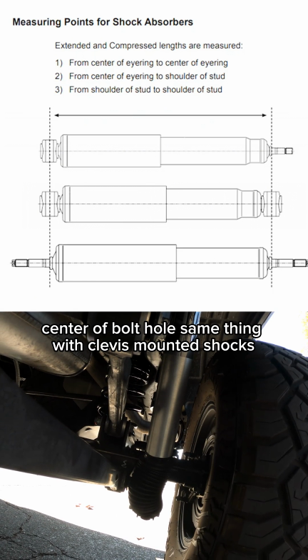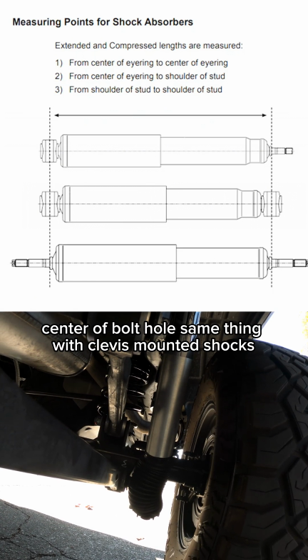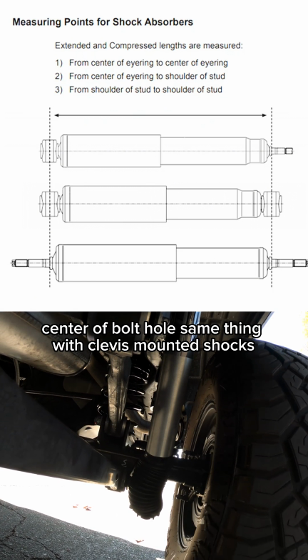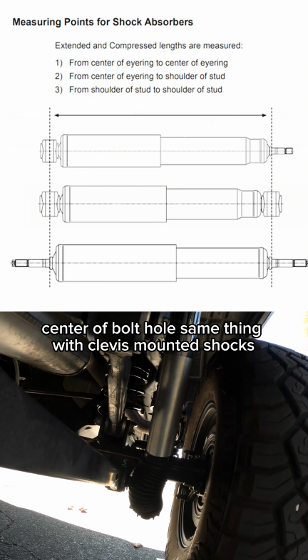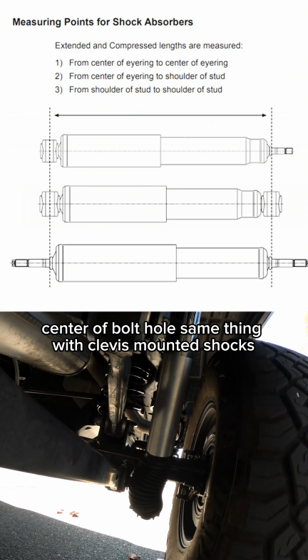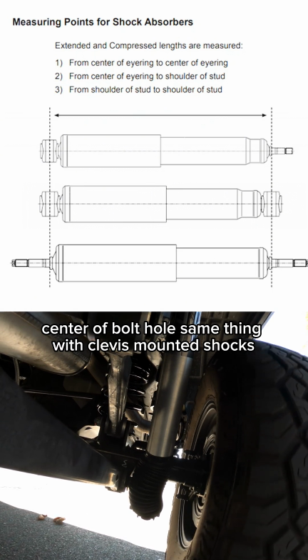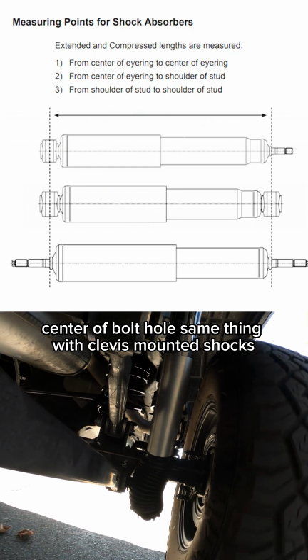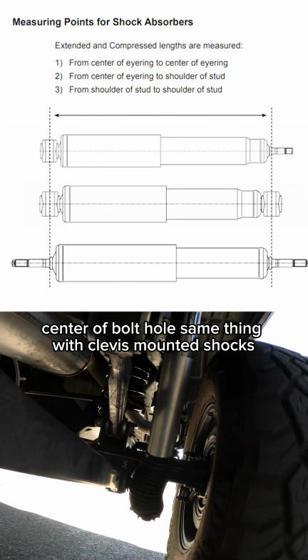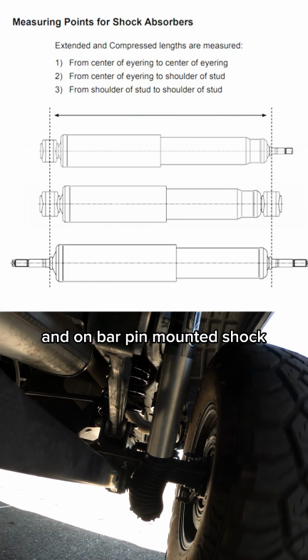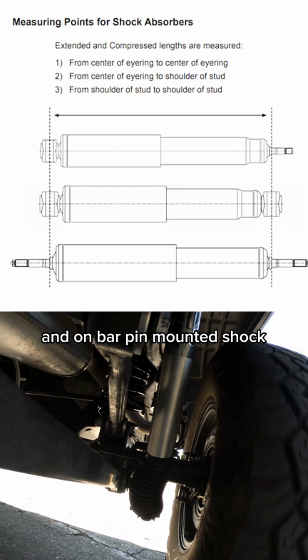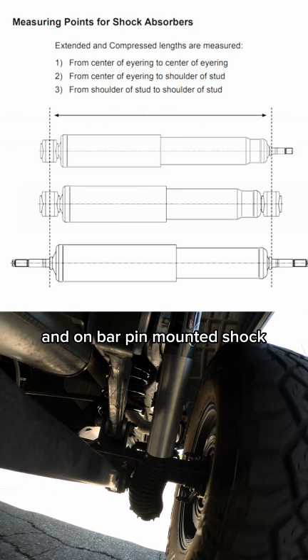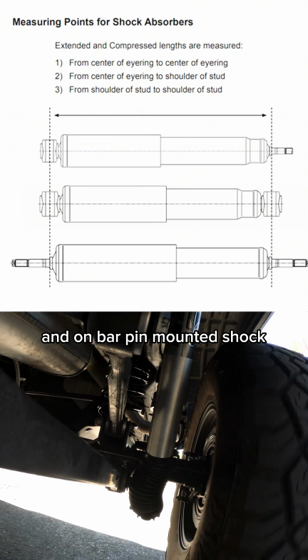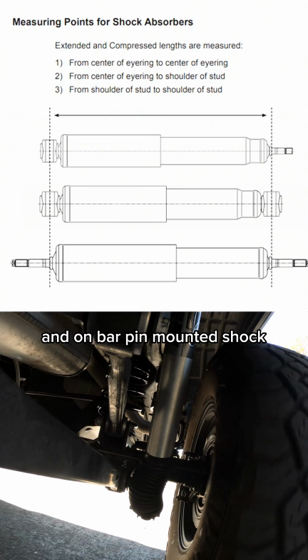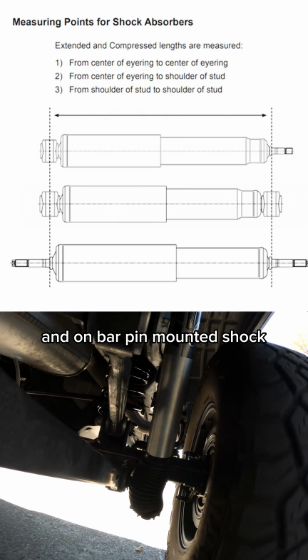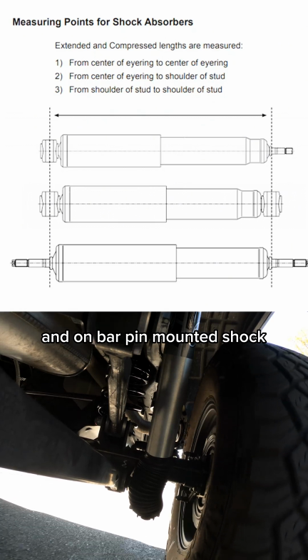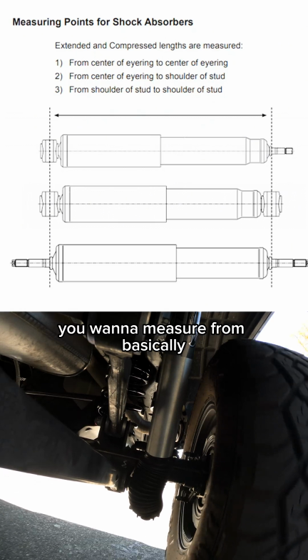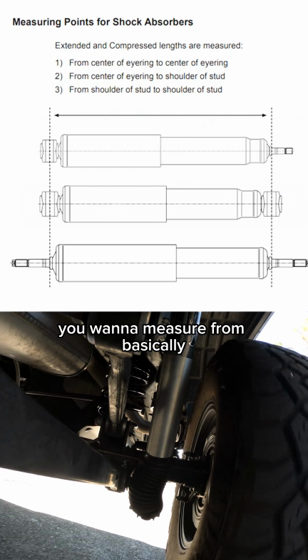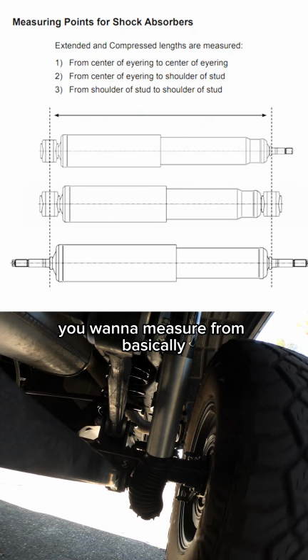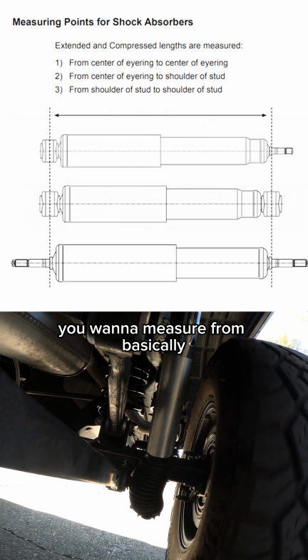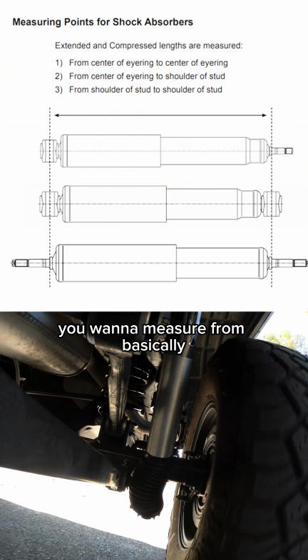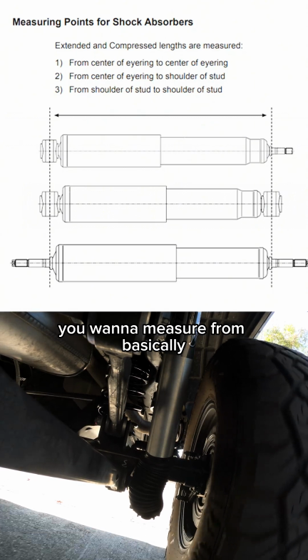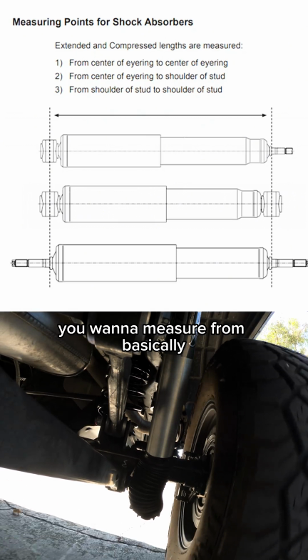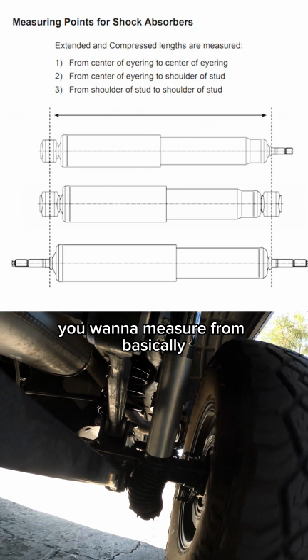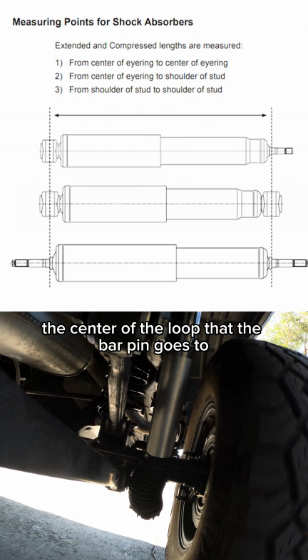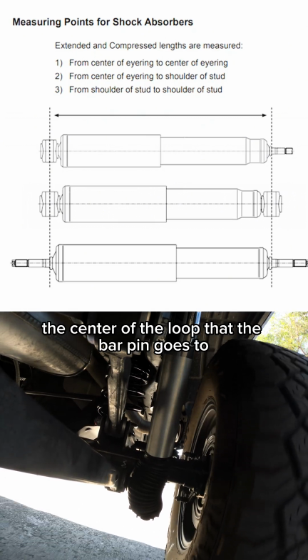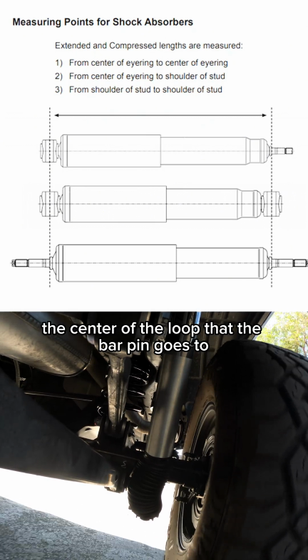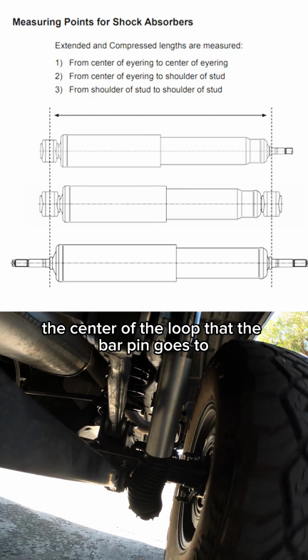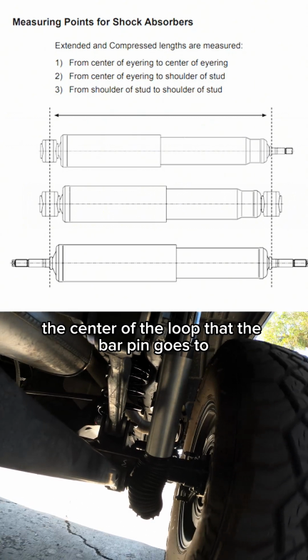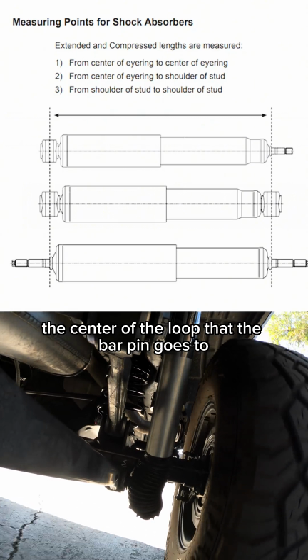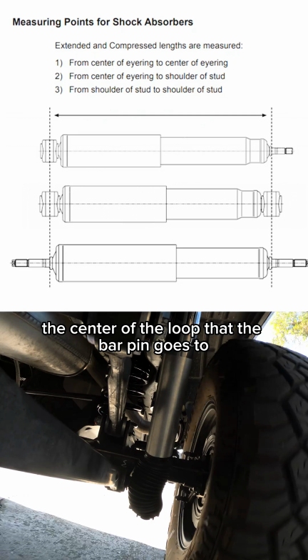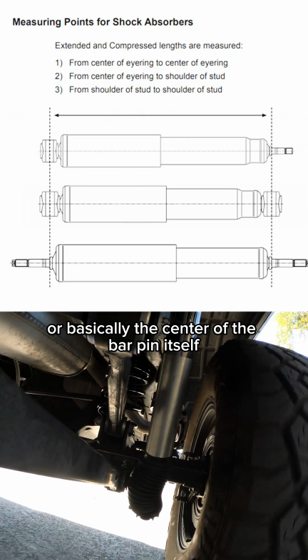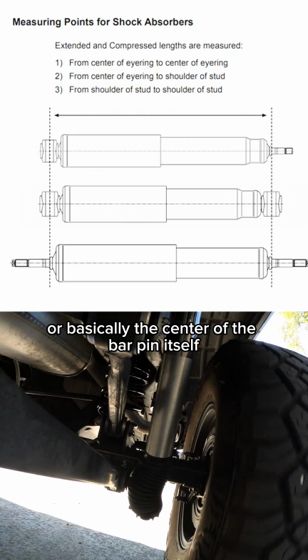Same thing with clevis mounted shocks. And on bar pin mounted shocks, you want to measure from basically the center of the loop that the bar pin goes to, or basically the center of the bar pin itself.